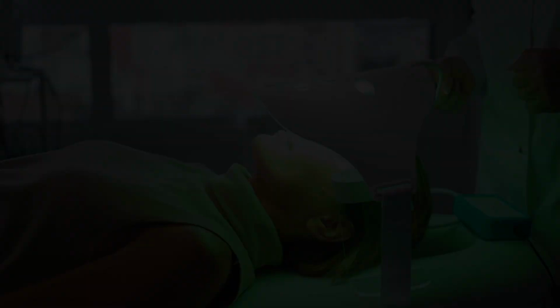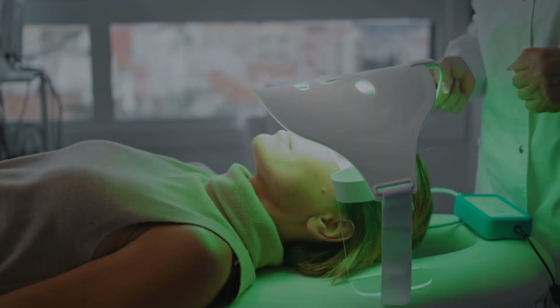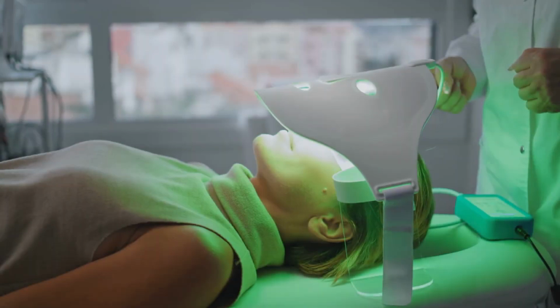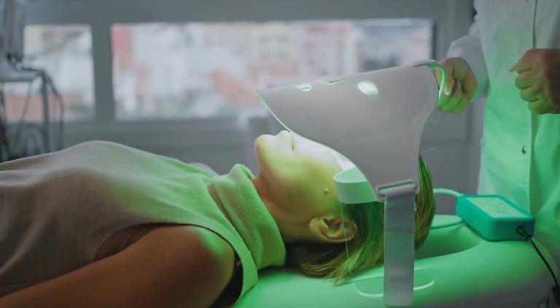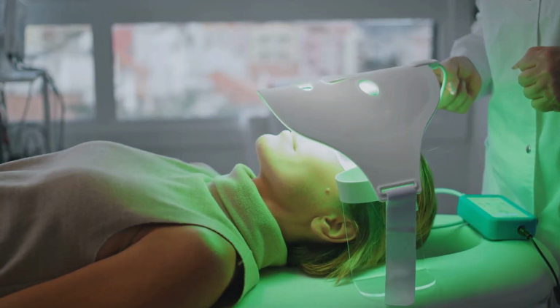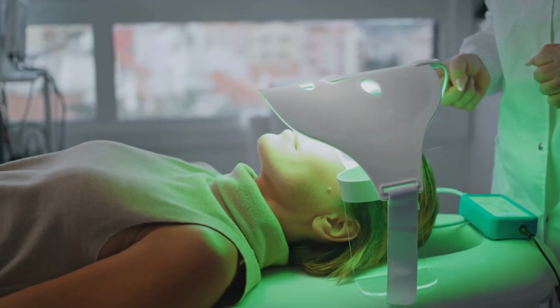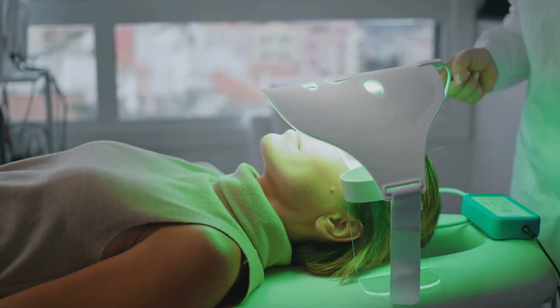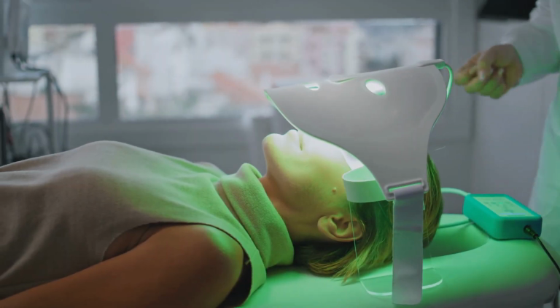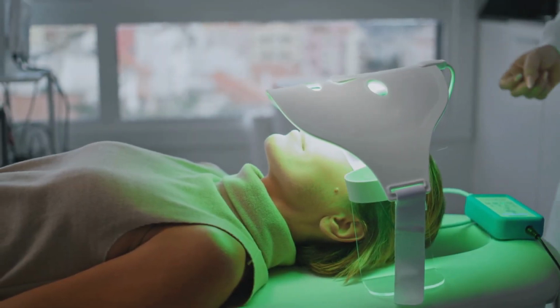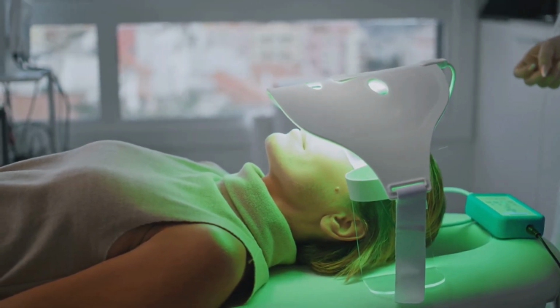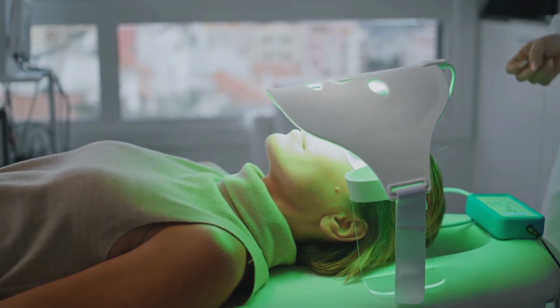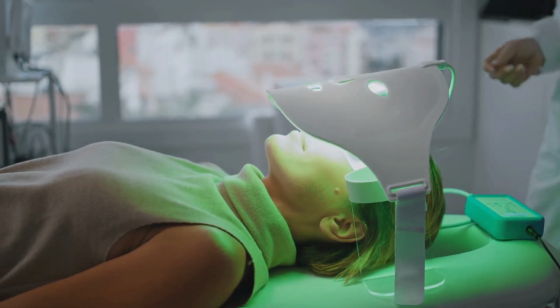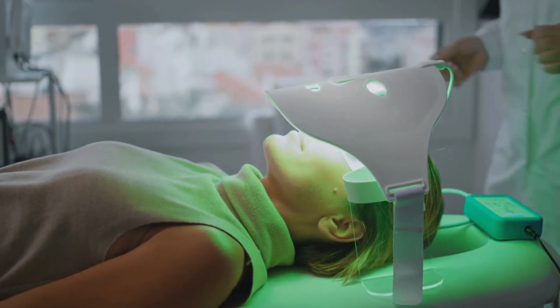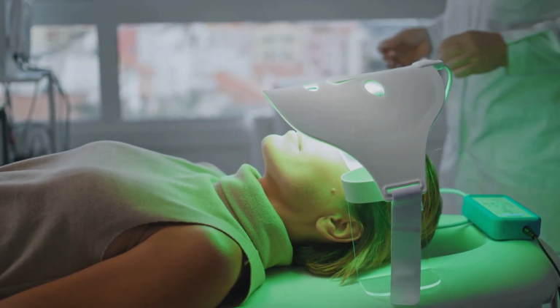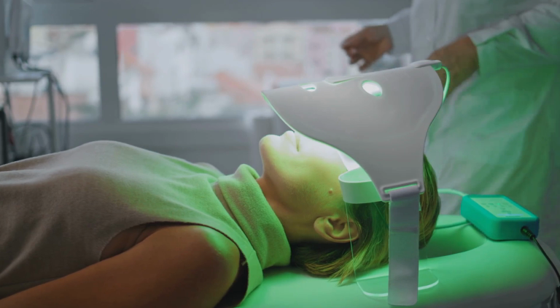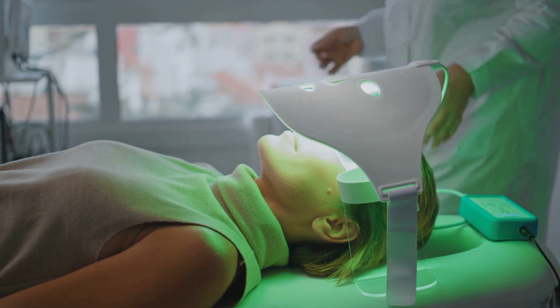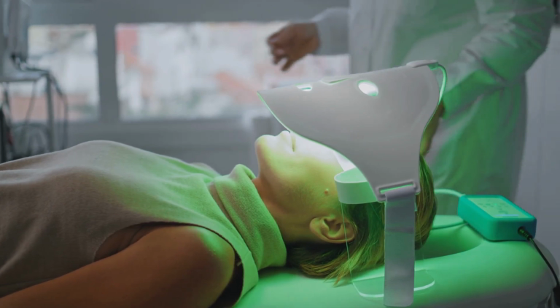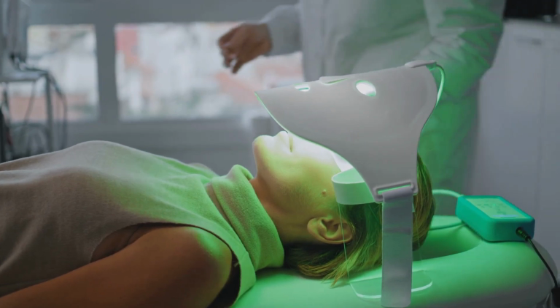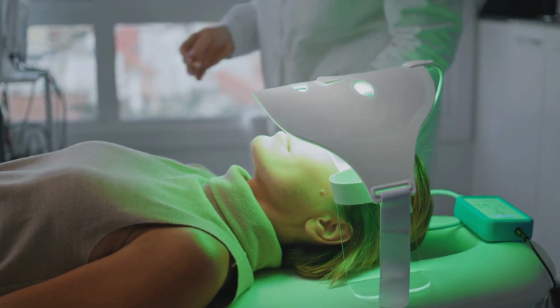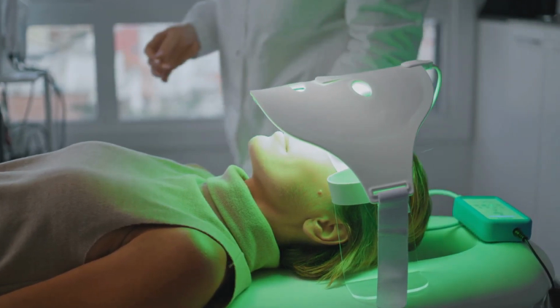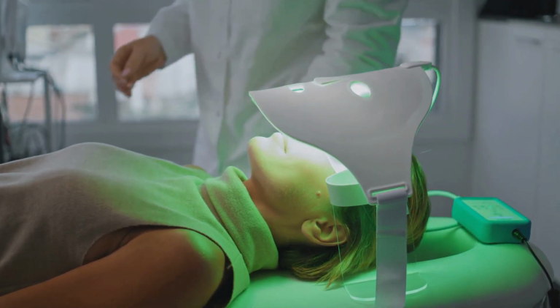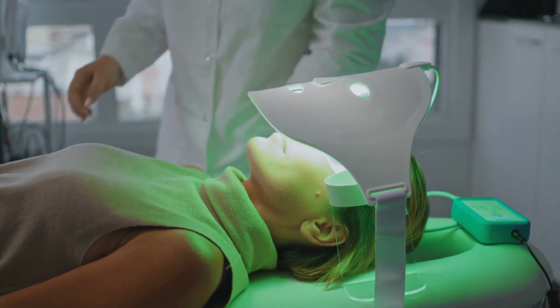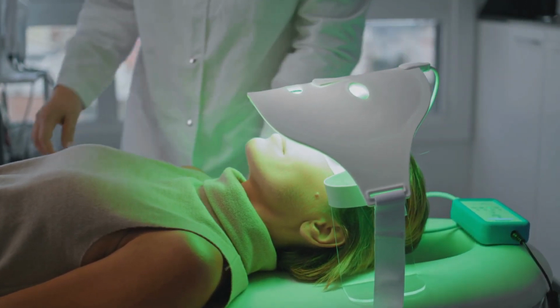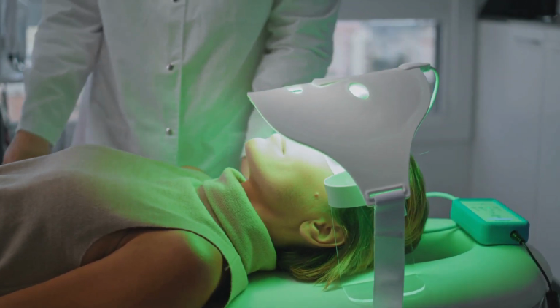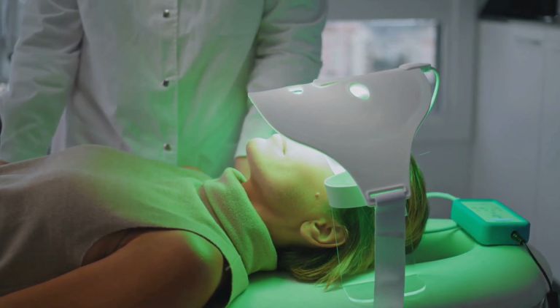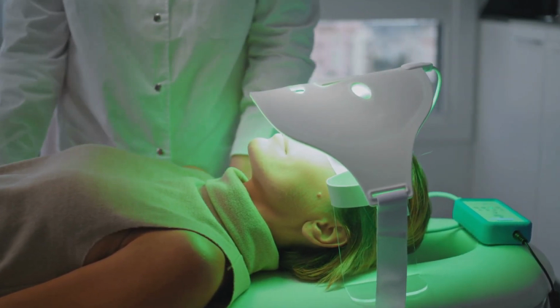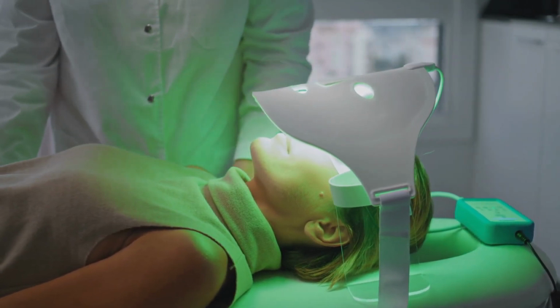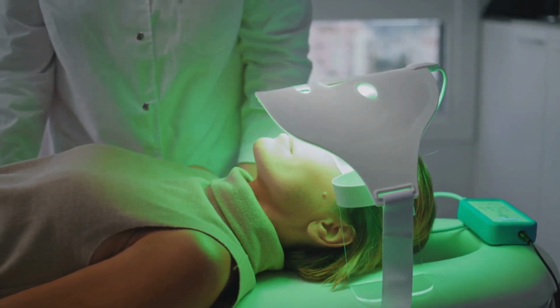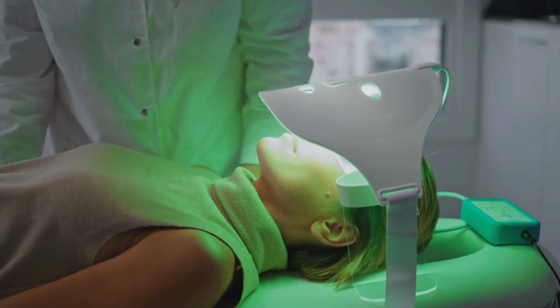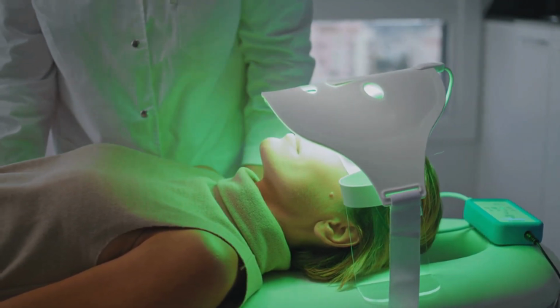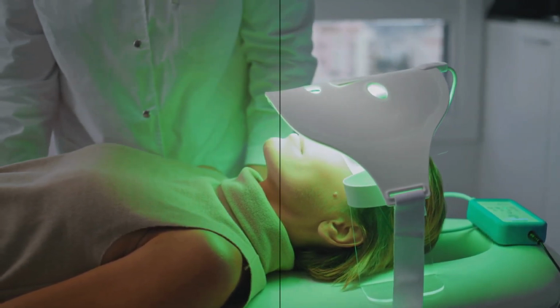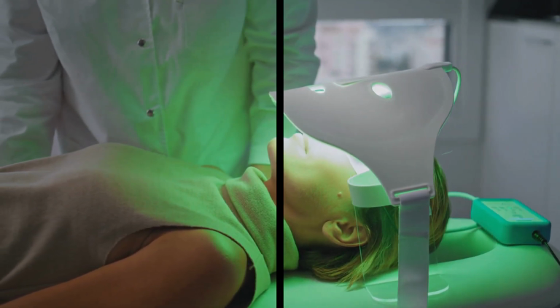The result? Enhanced cellular performance, faster recovery, and less fatigue — making it an excellent option for athletes and anyone looking to boost their overall health and wellness.